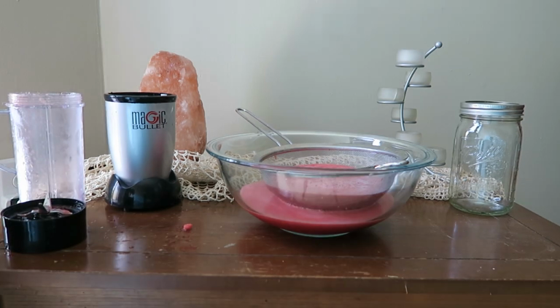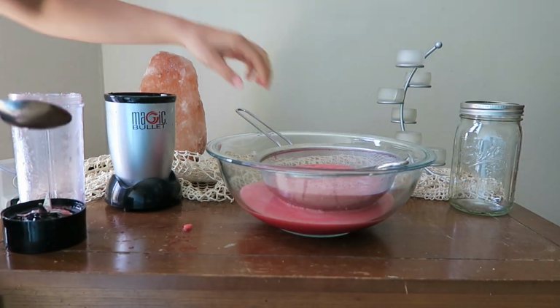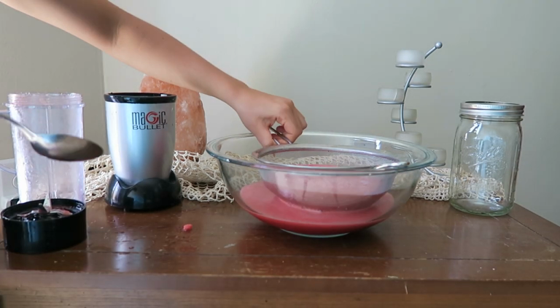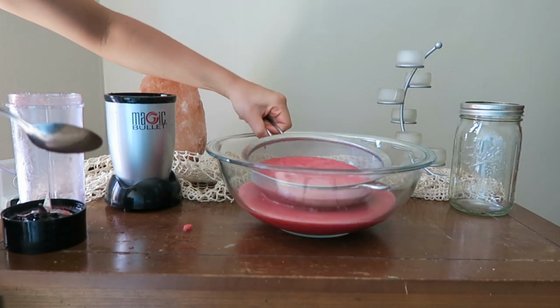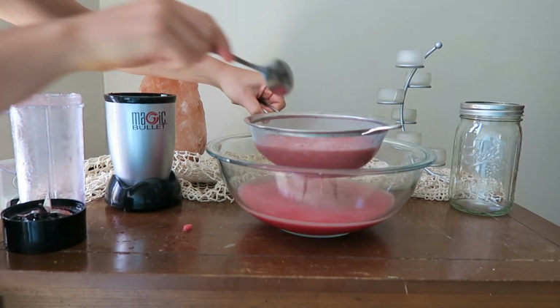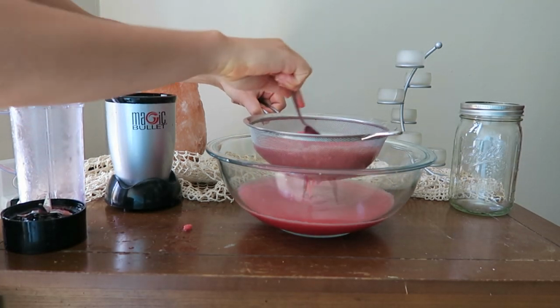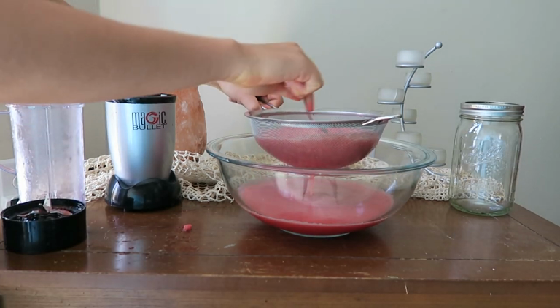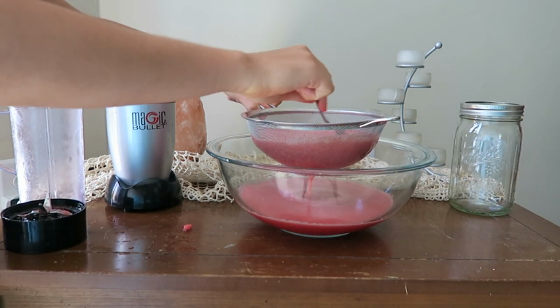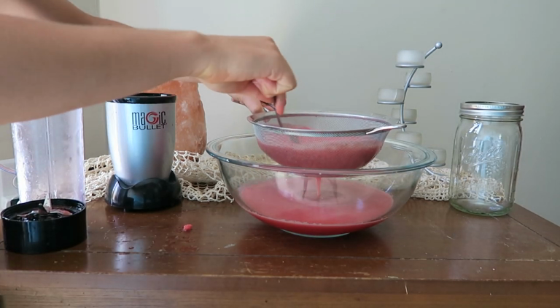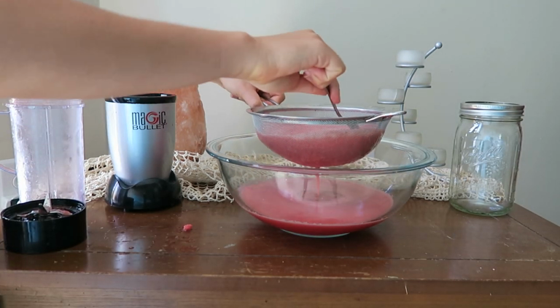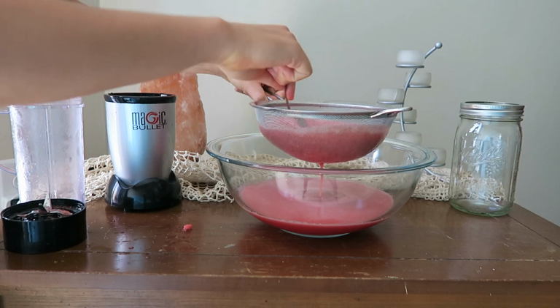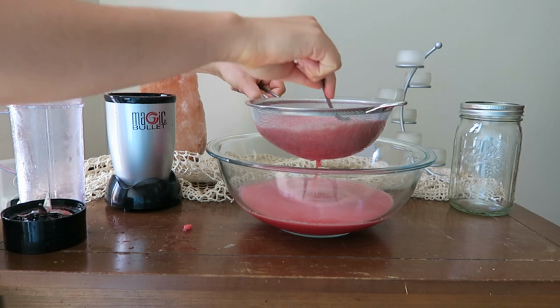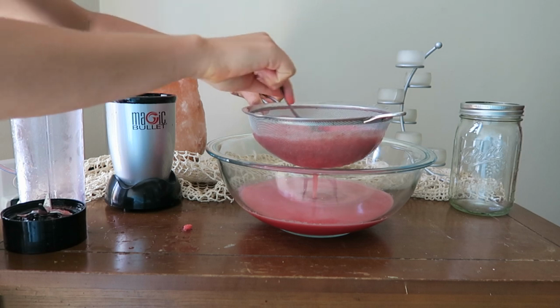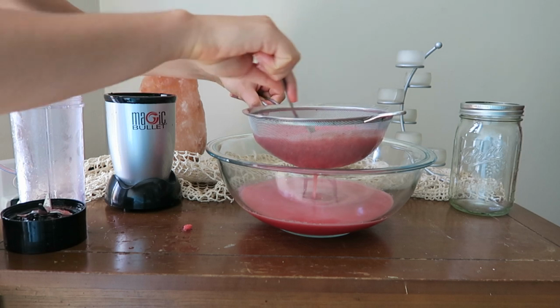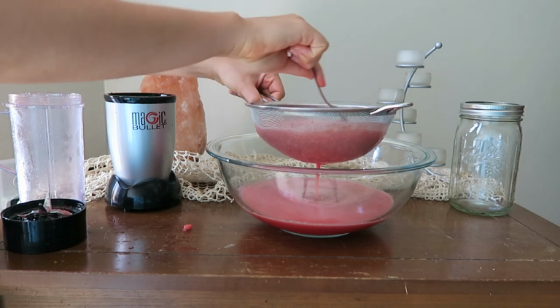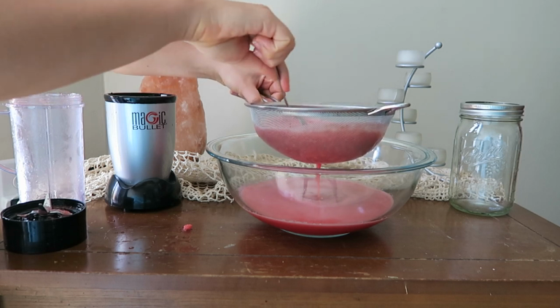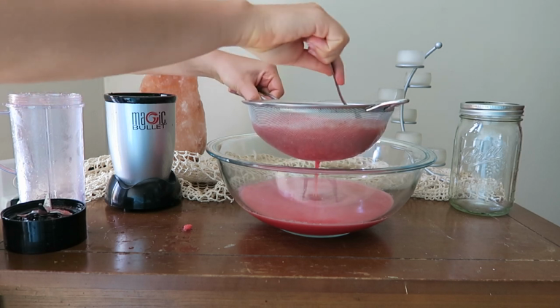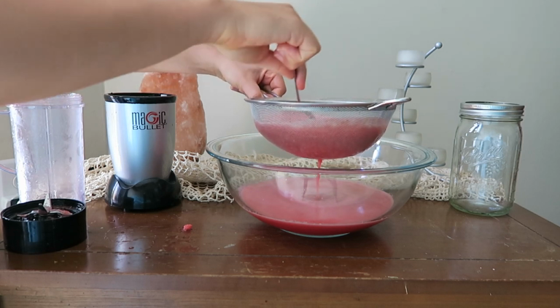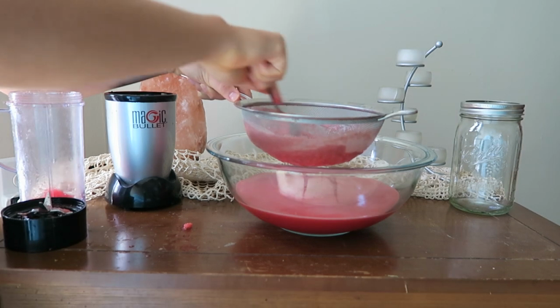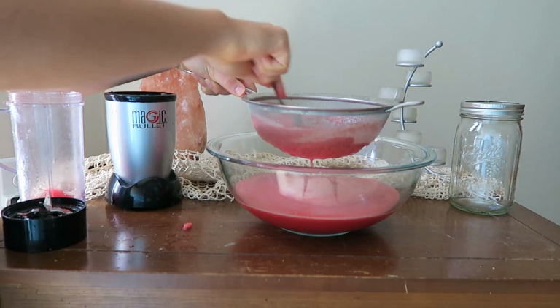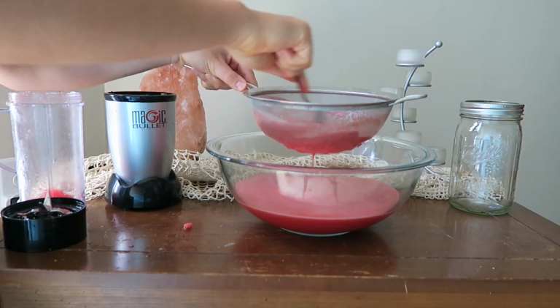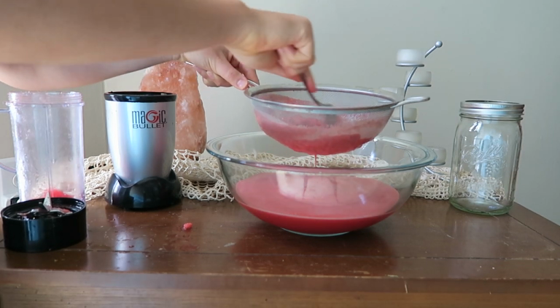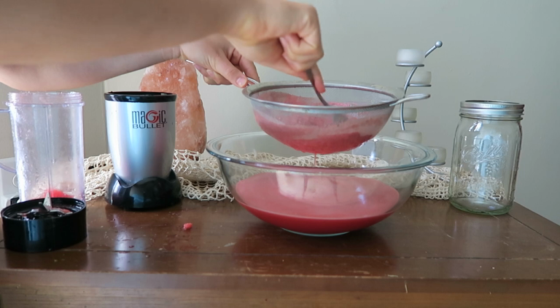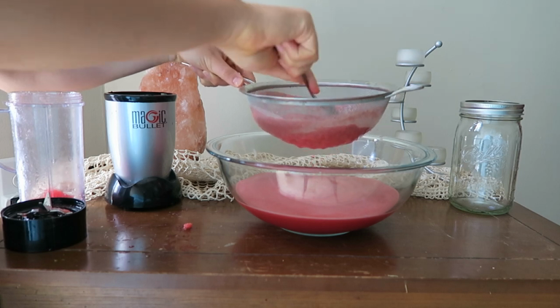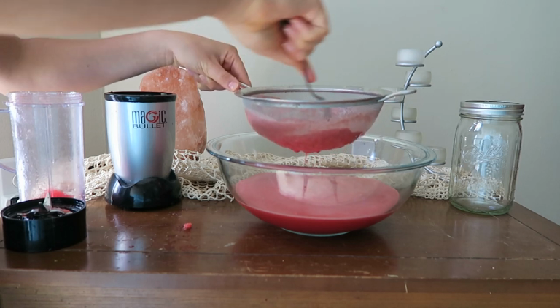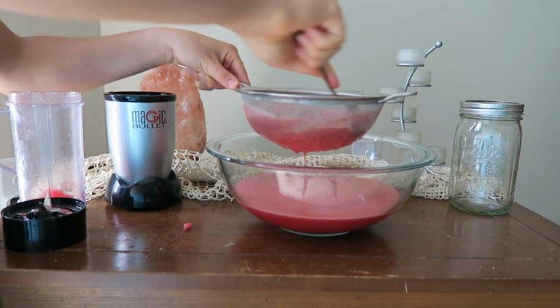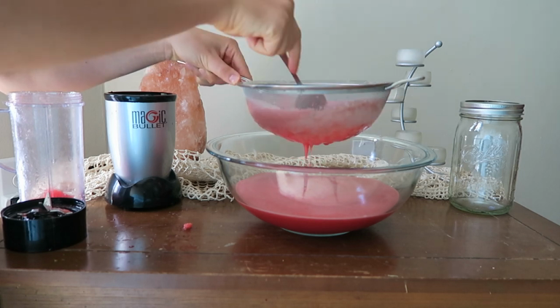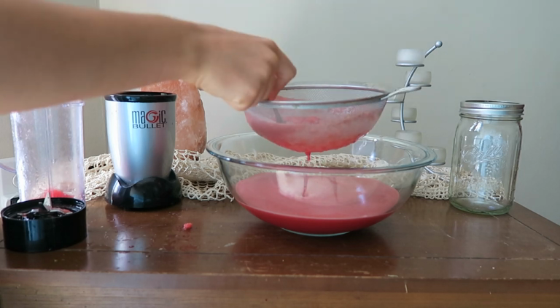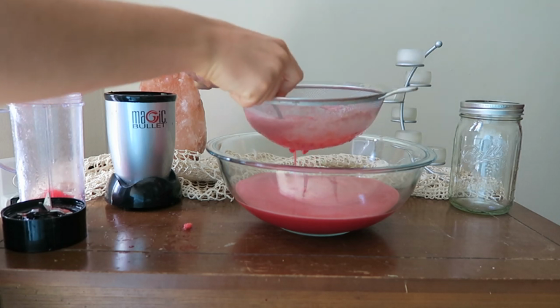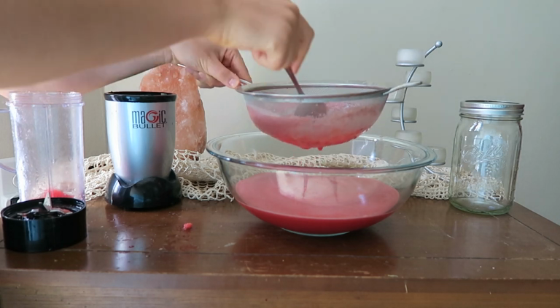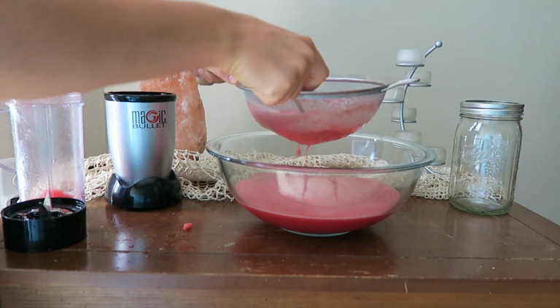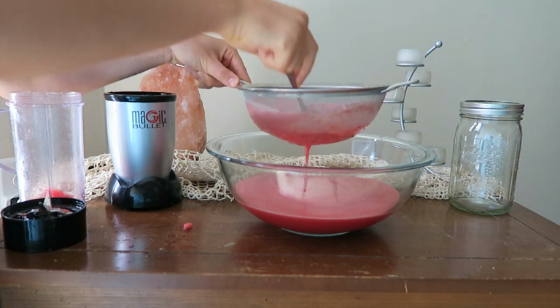Then you're going to stir the remaining juice and pulp that's left in the strainer, because this helps get the remaining liquid out. You'll have to stir for a while and you may even want to mash the pulp into the strainer to get more juice out.